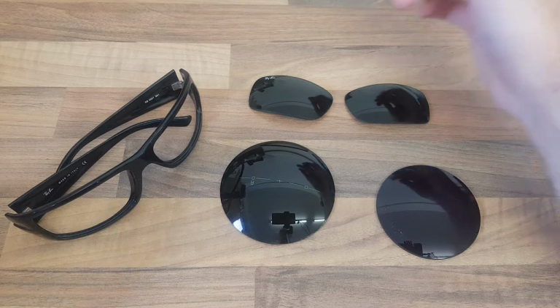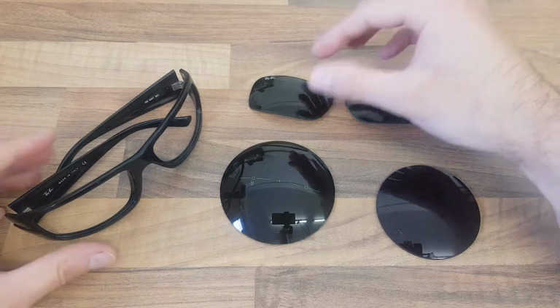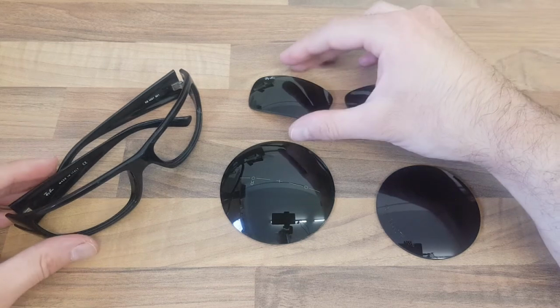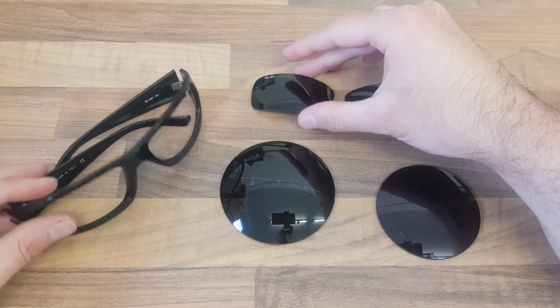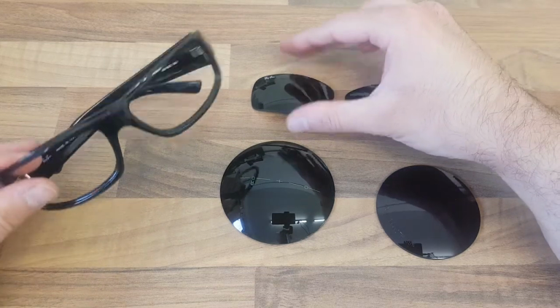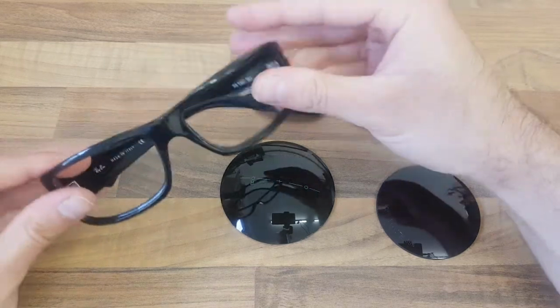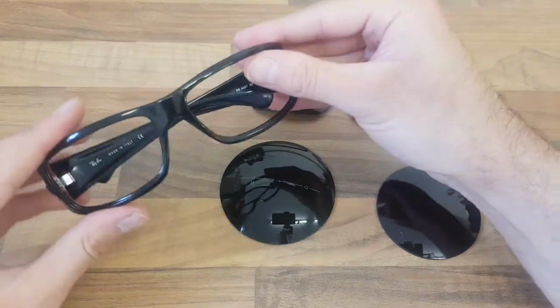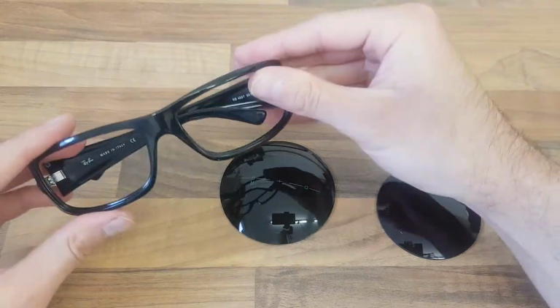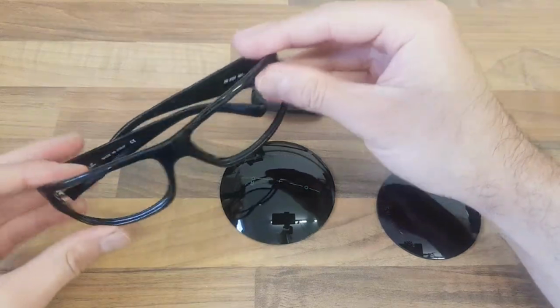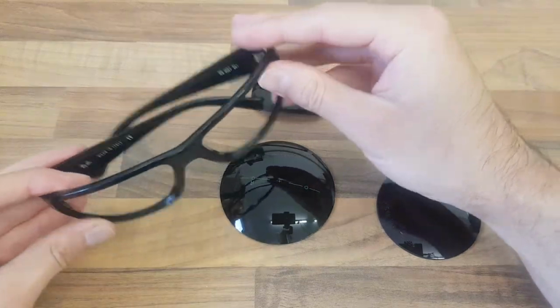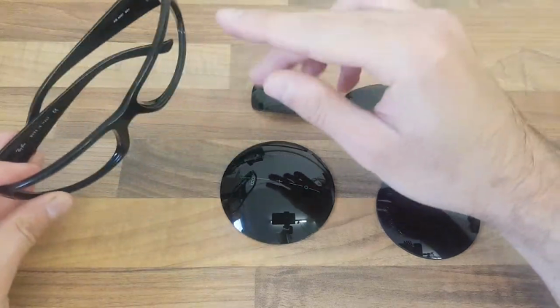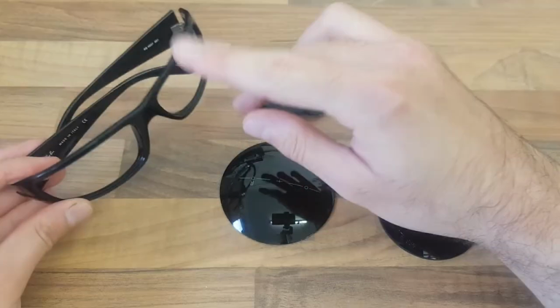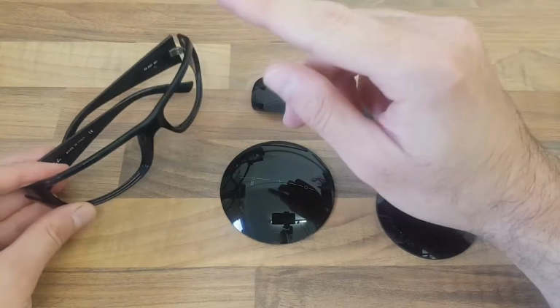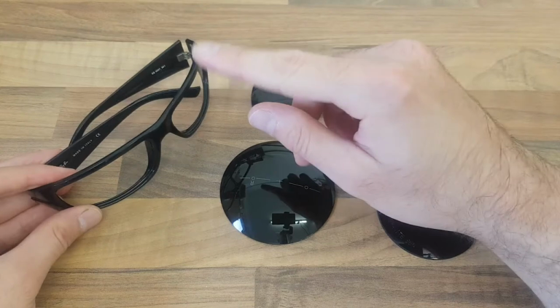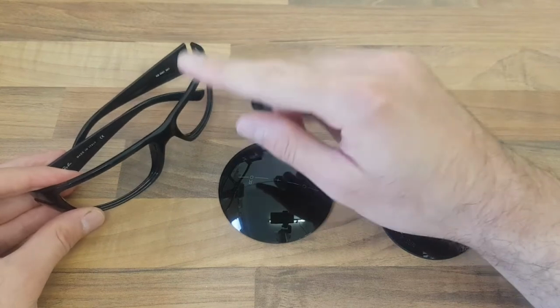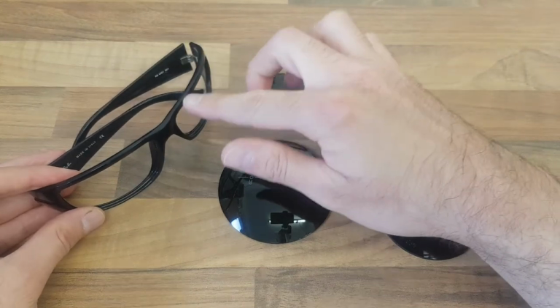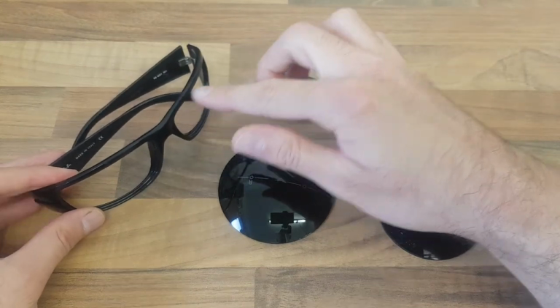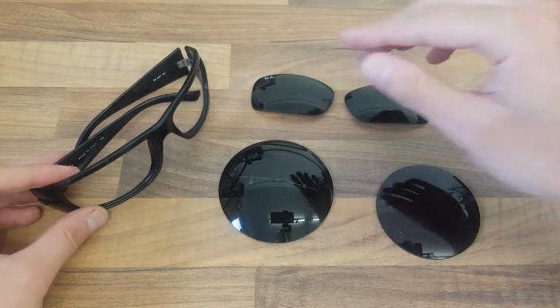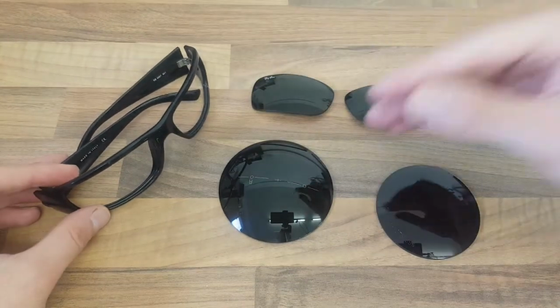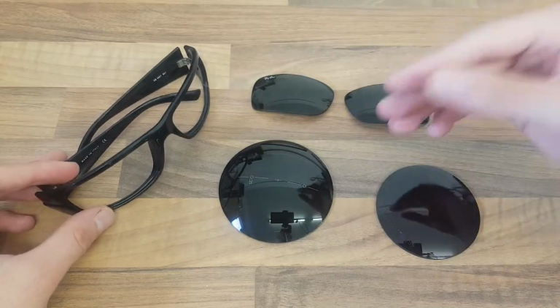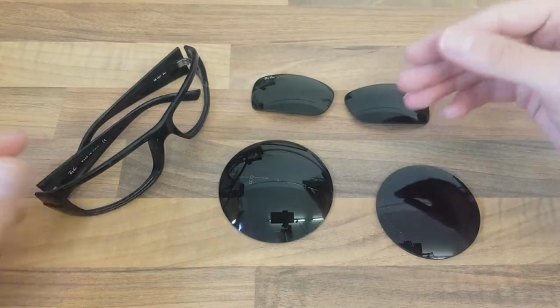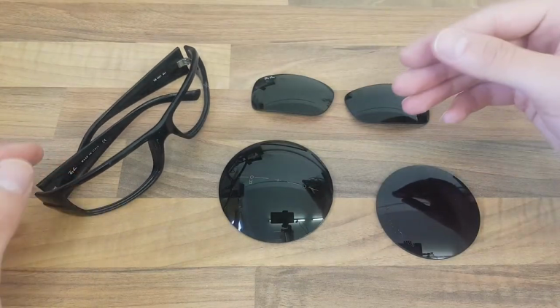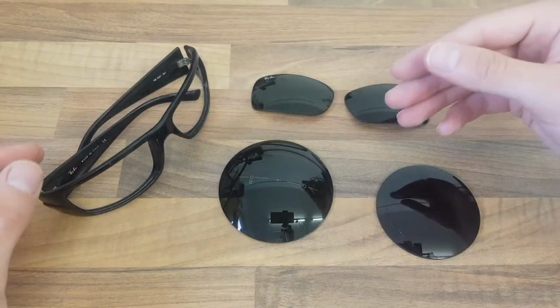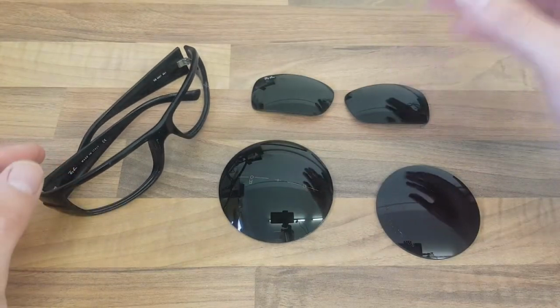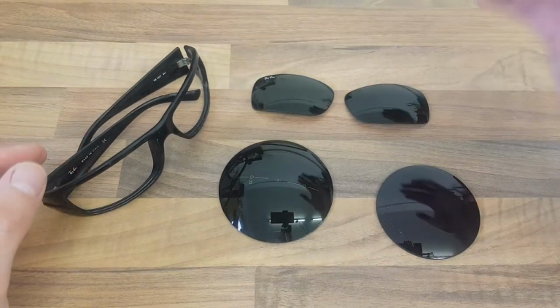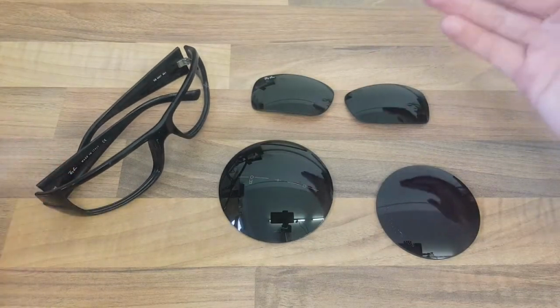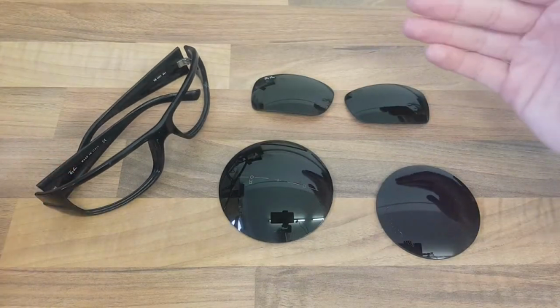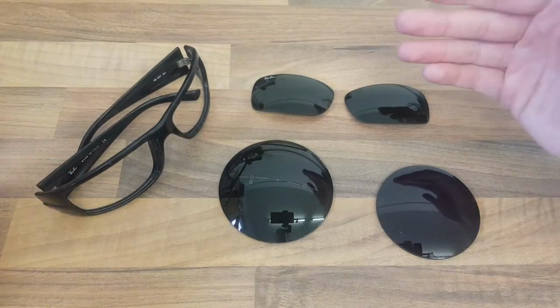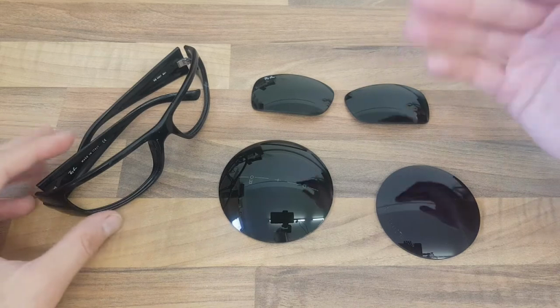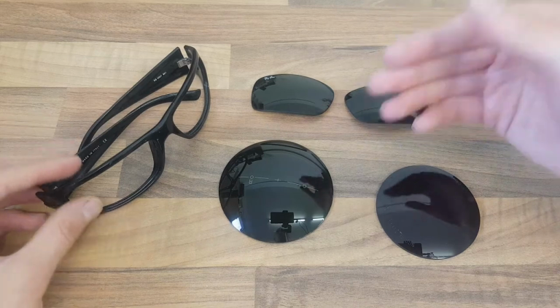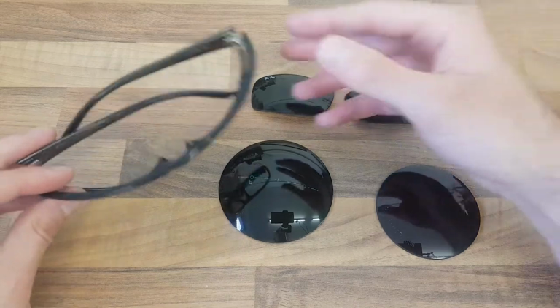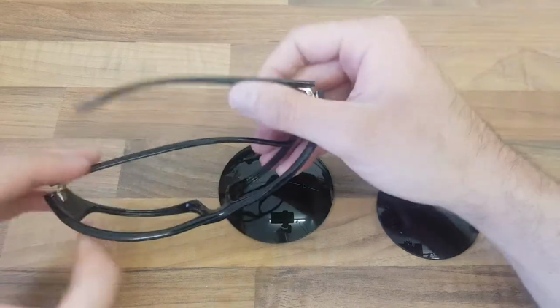Hi guys, Colin here from Precision Optics Eyewear. In this video I'm going to explain why your prescription sunglasses lenses probably cost quite a bit more than your normal clear lenses, or why your lenses may cost more when going for a curved frame.